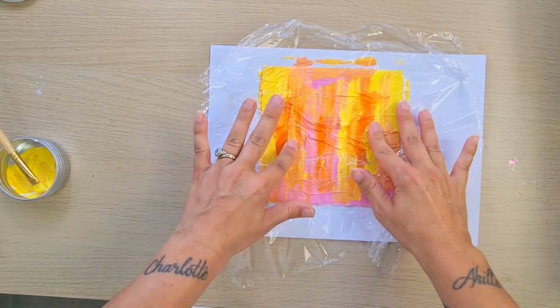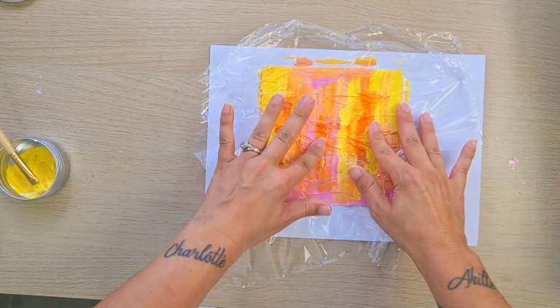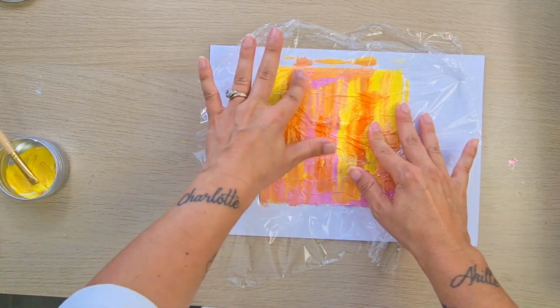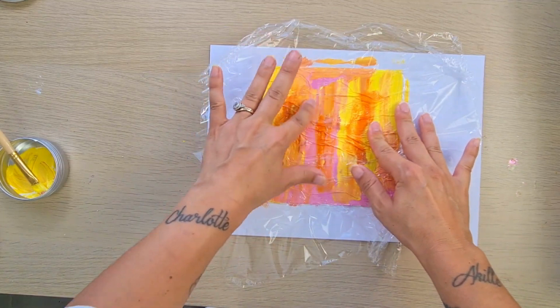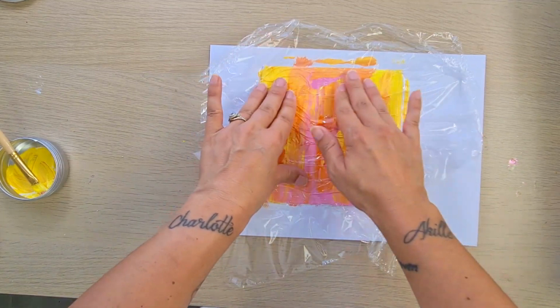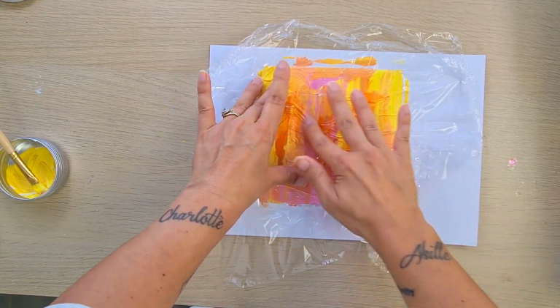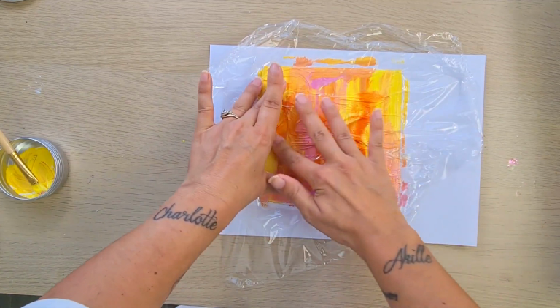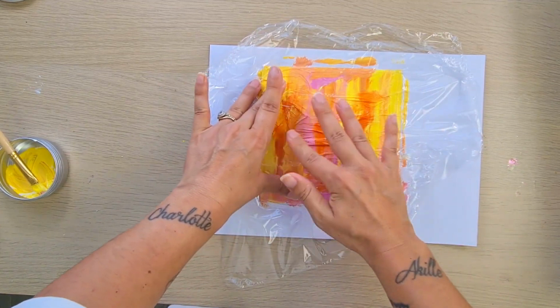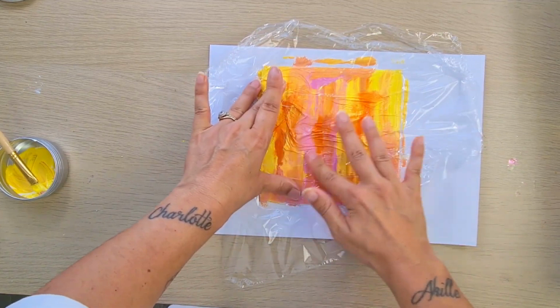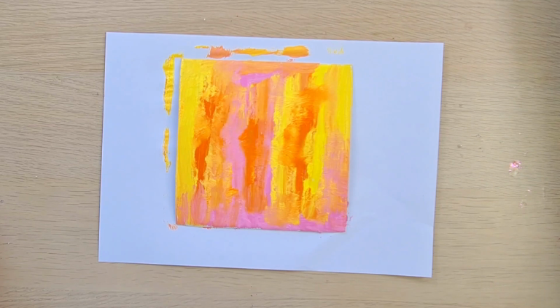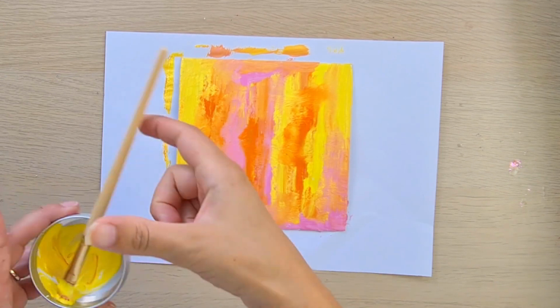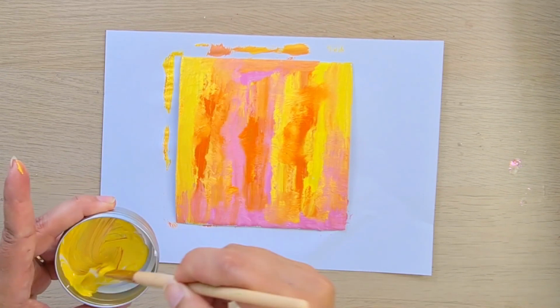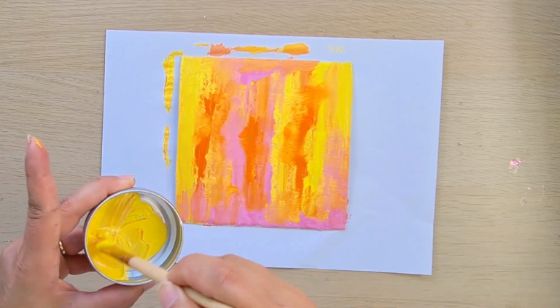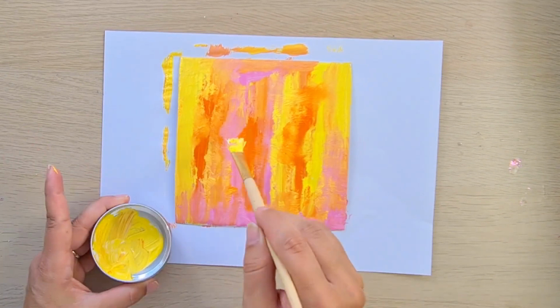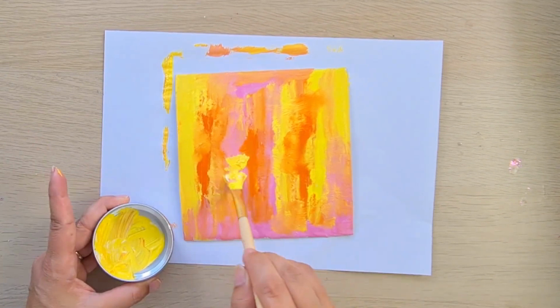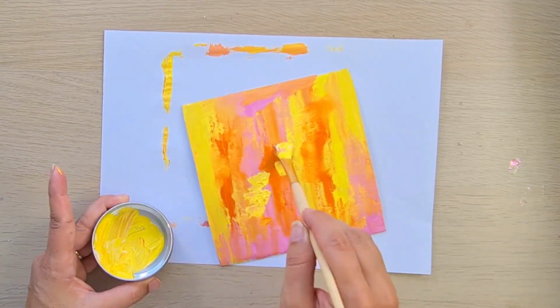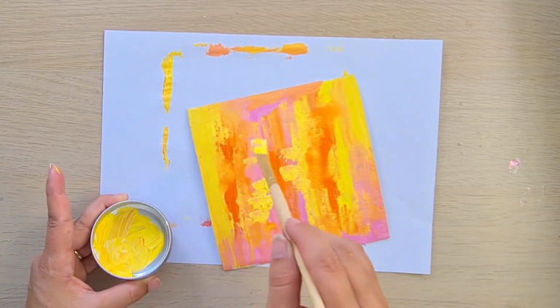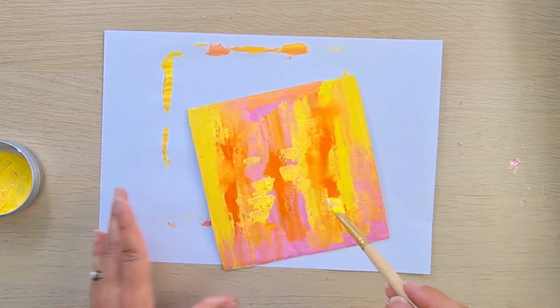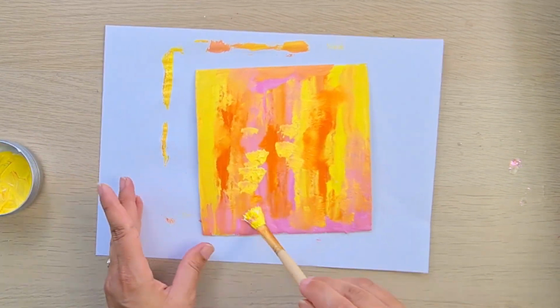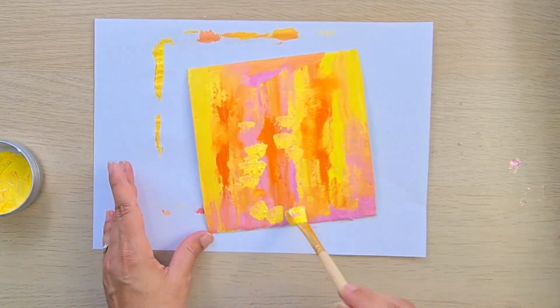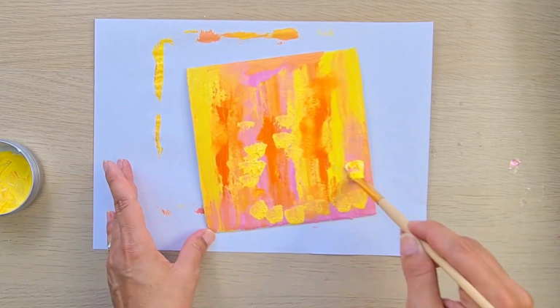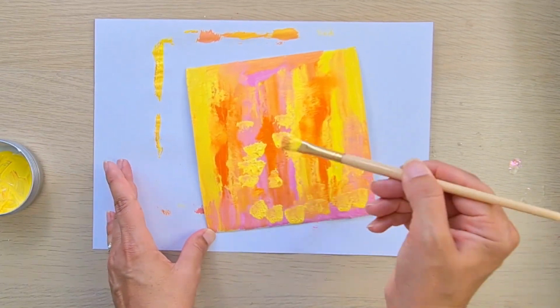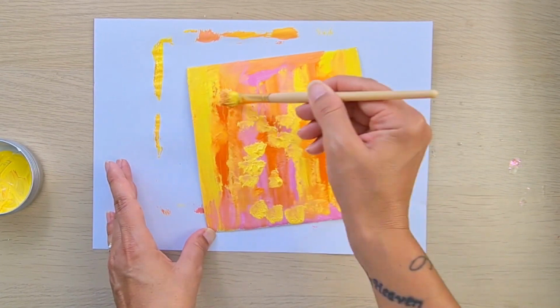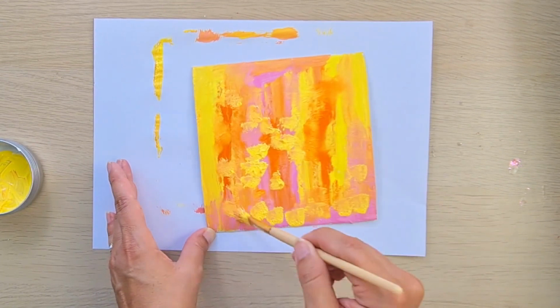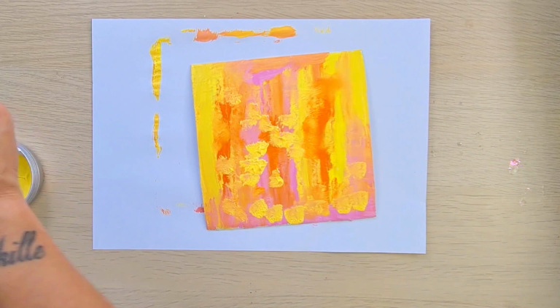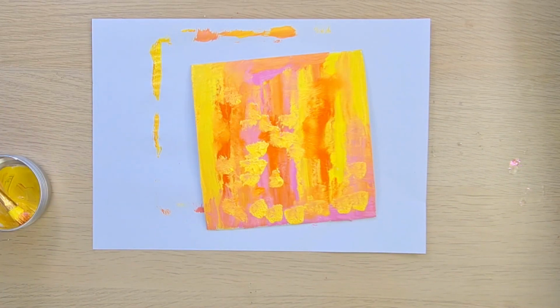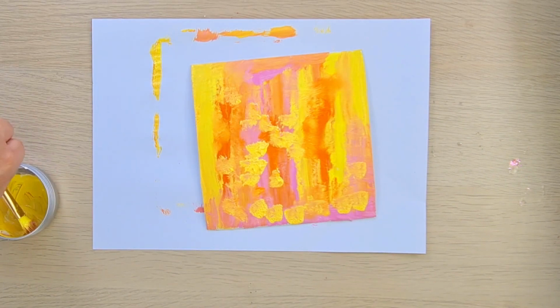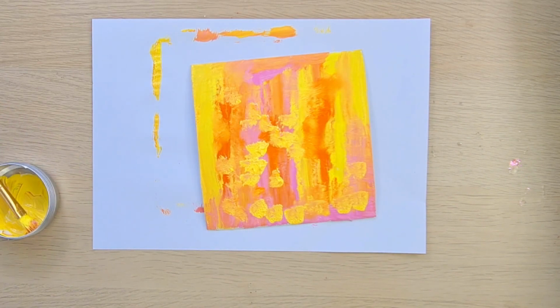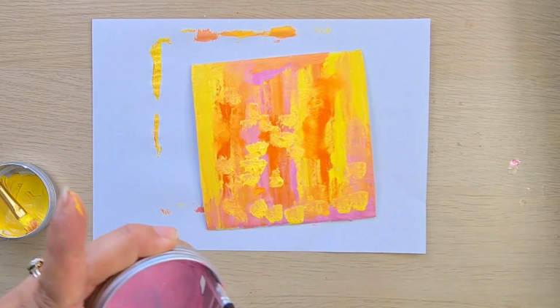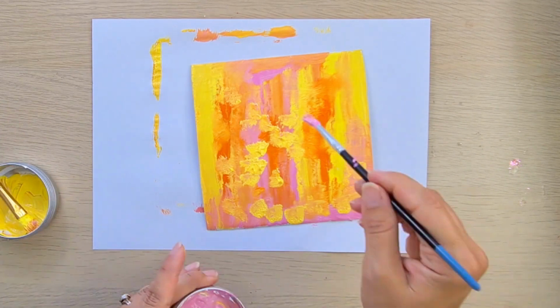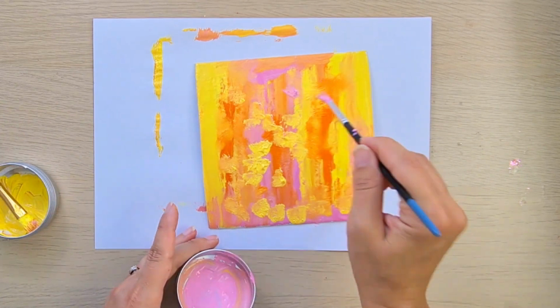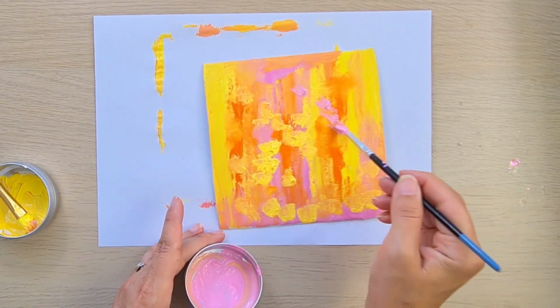Because it wasn't too wet, I just removed the wrap and put more paint on top.